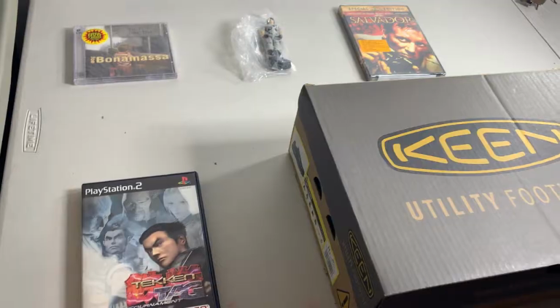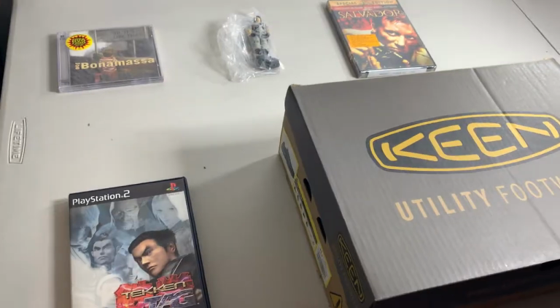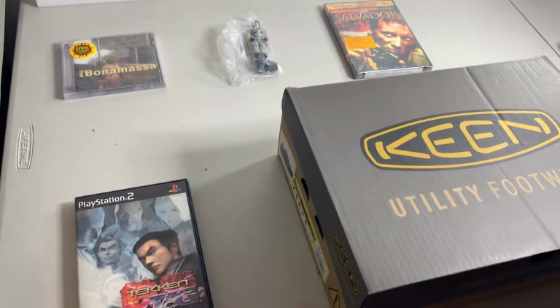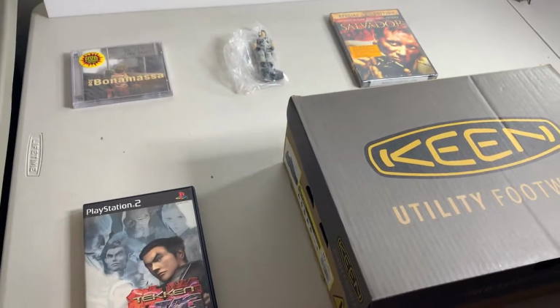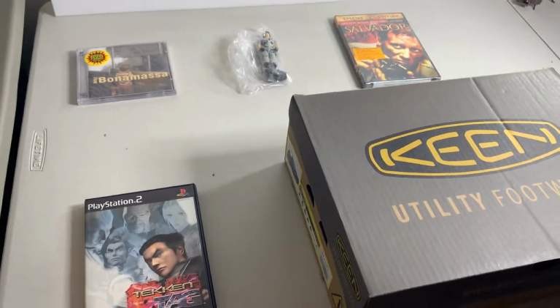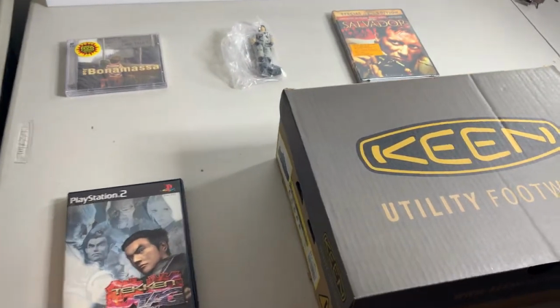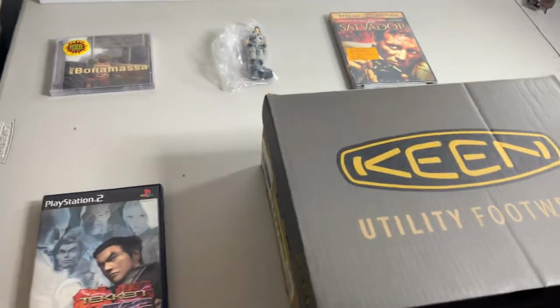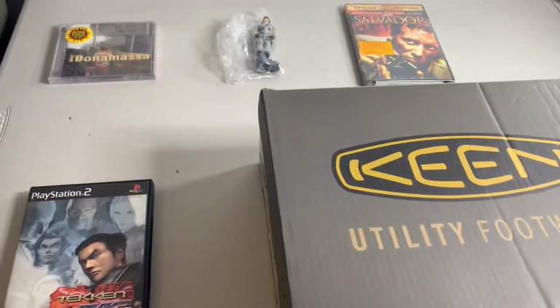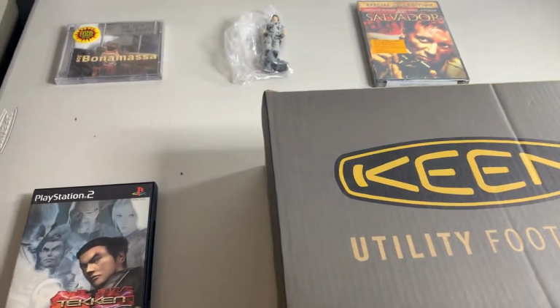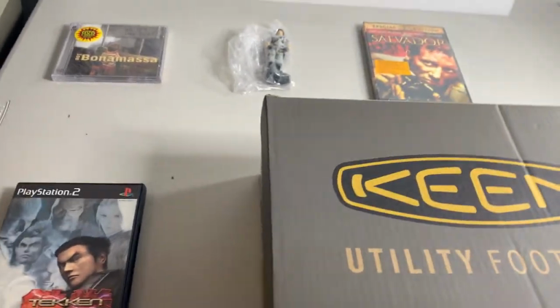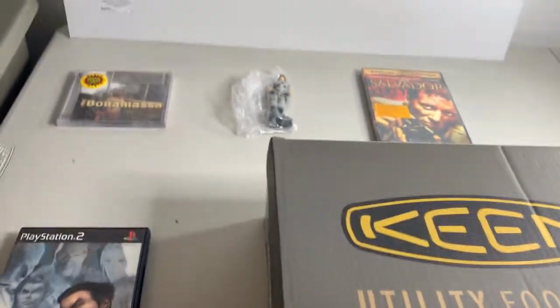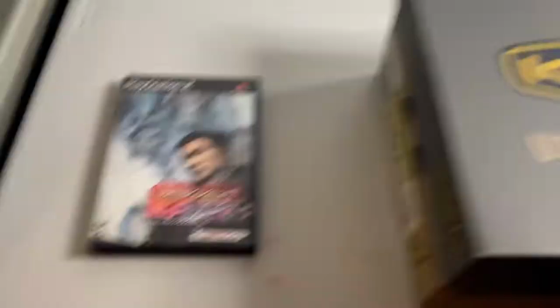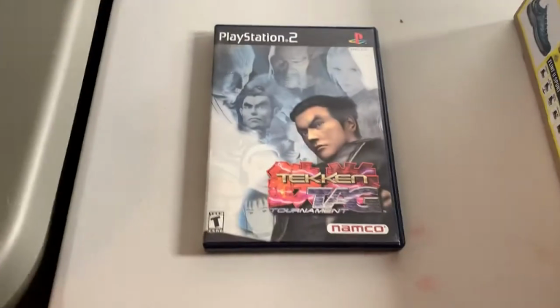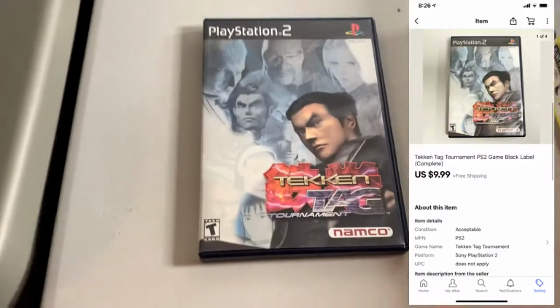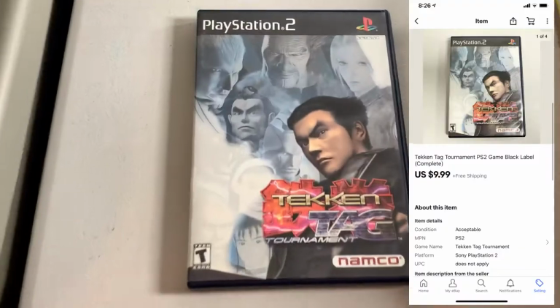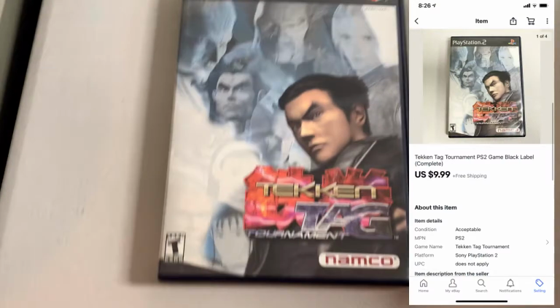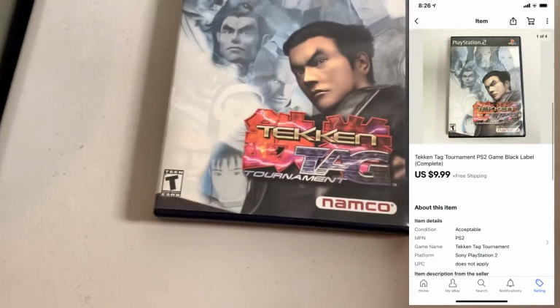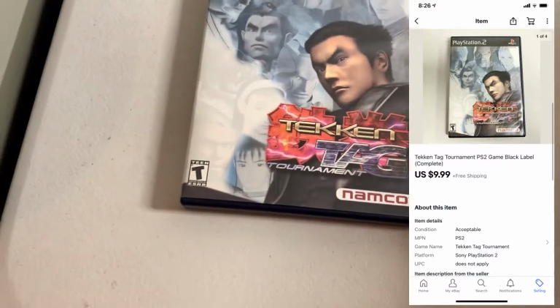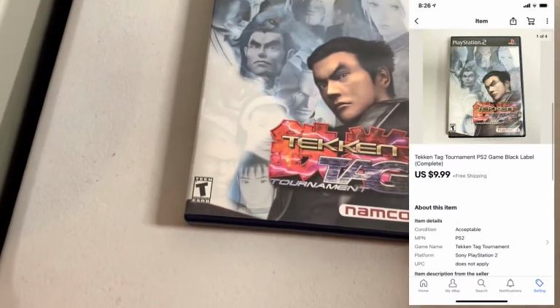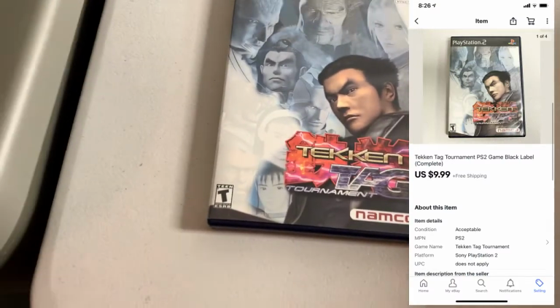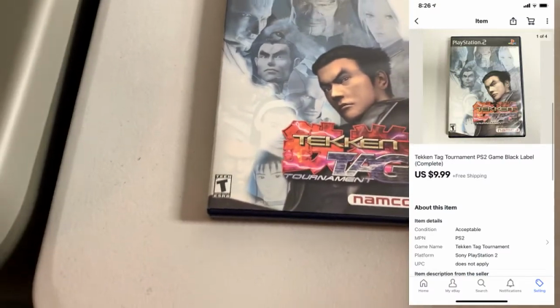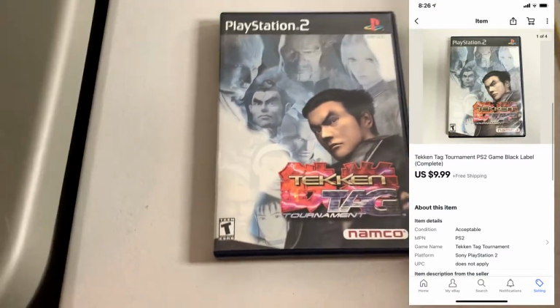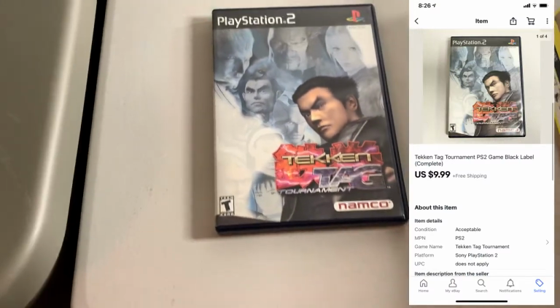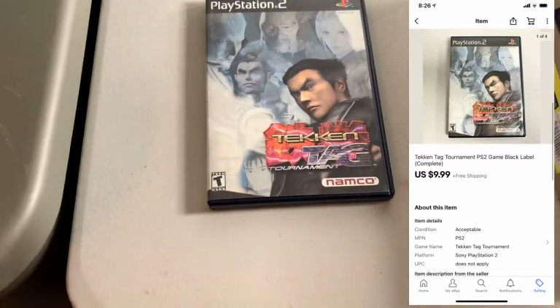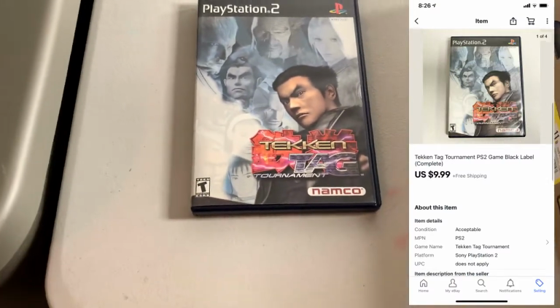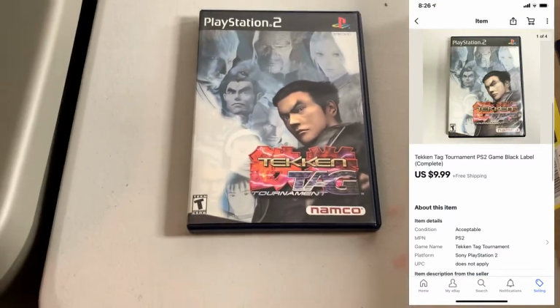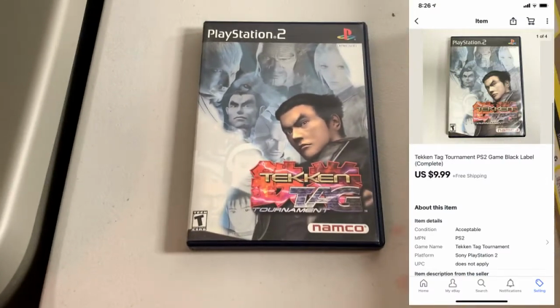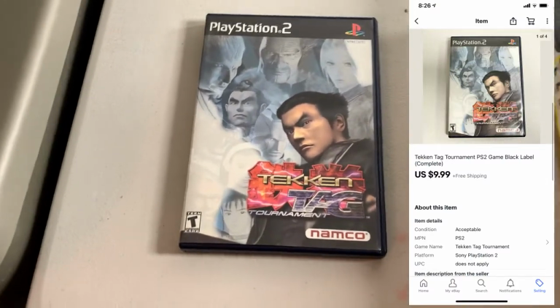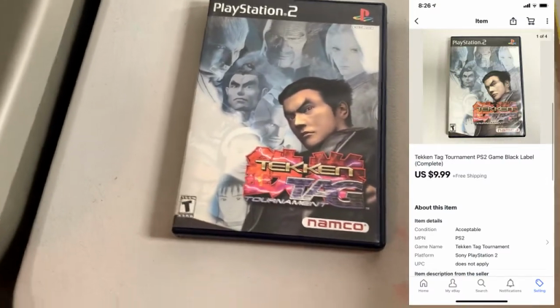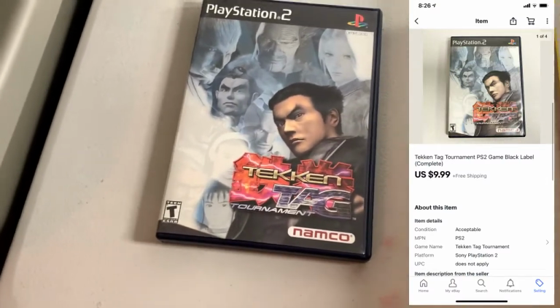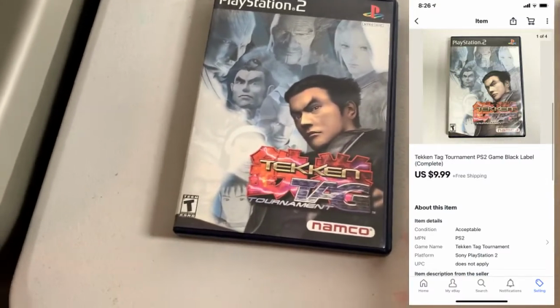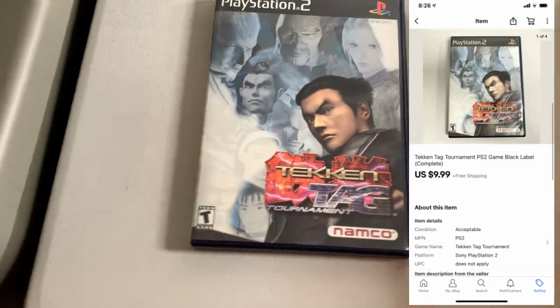This is everything I'm shipping out on Wednesday. I have five orders going out. First up, sold this PS2 game, Tekken Tag Tournament. This ended up selling for $9.99. This is pre-owned, but it is complete.